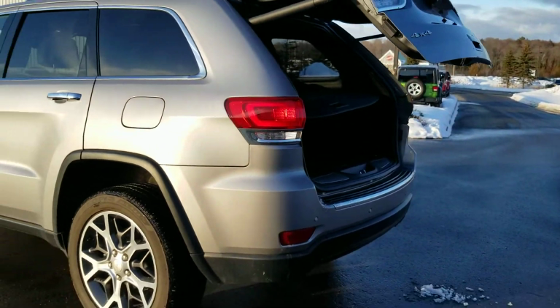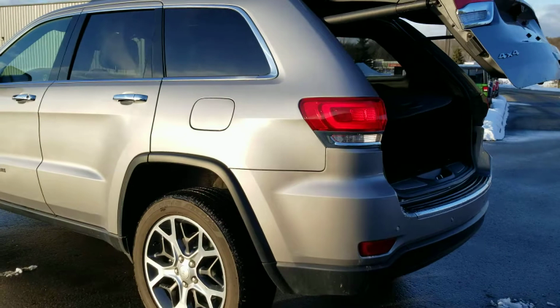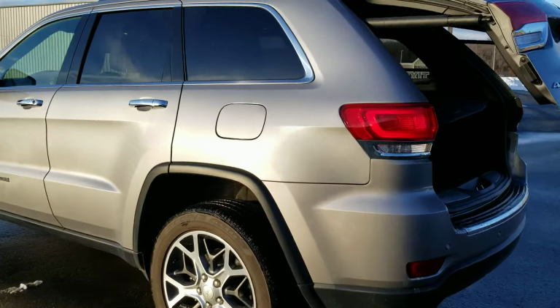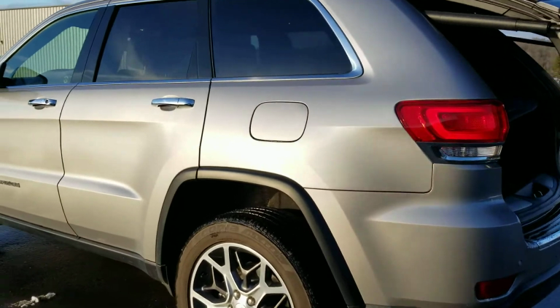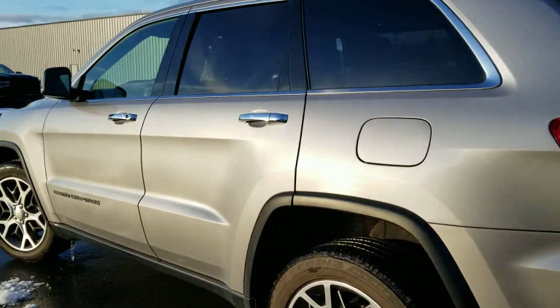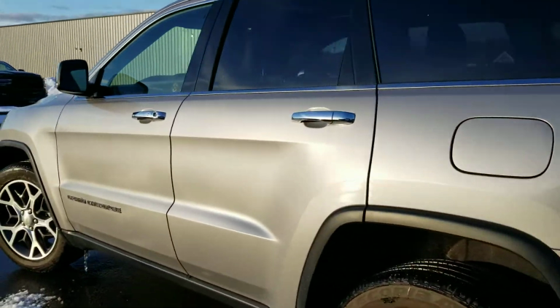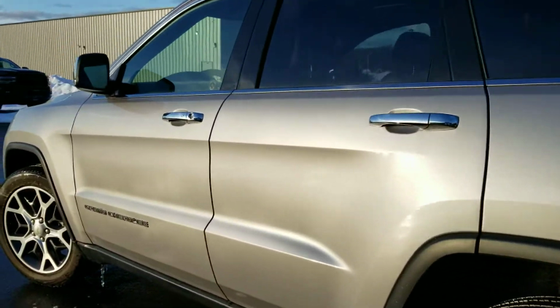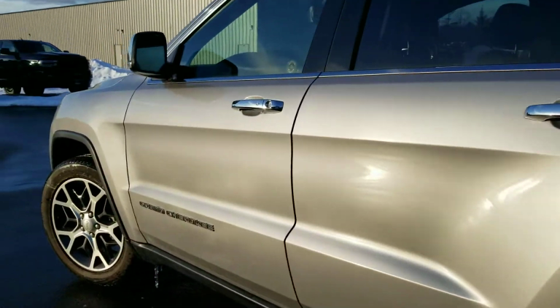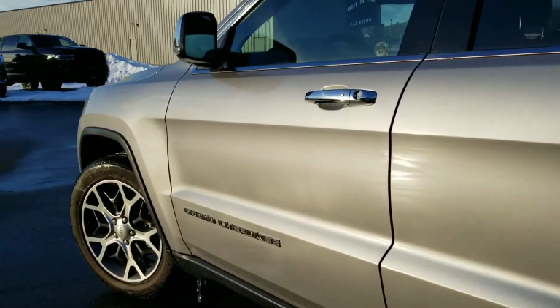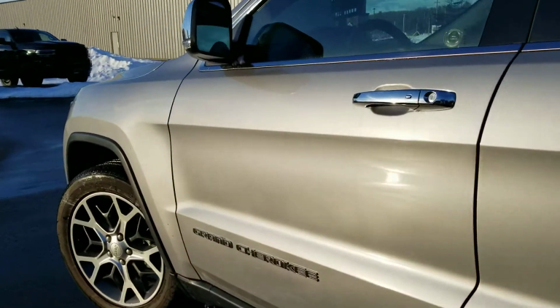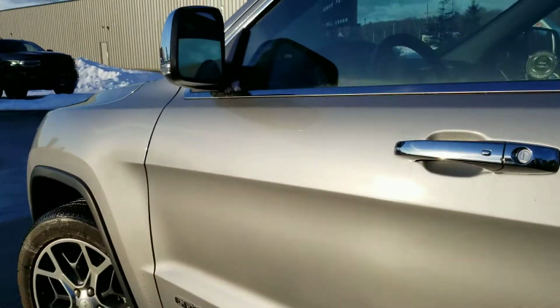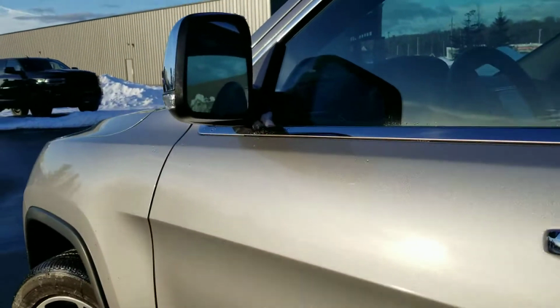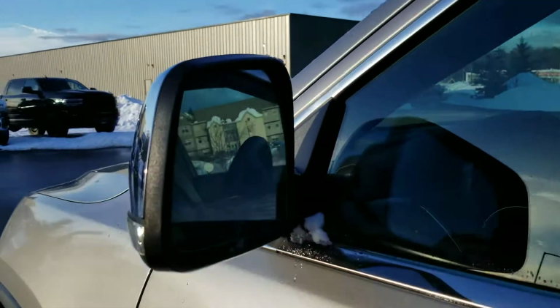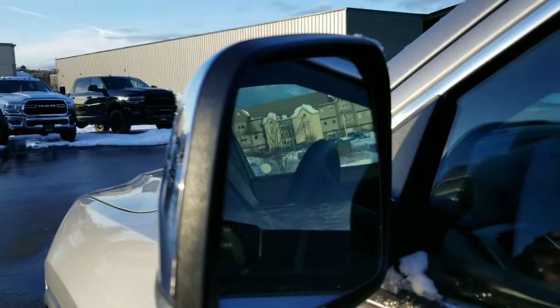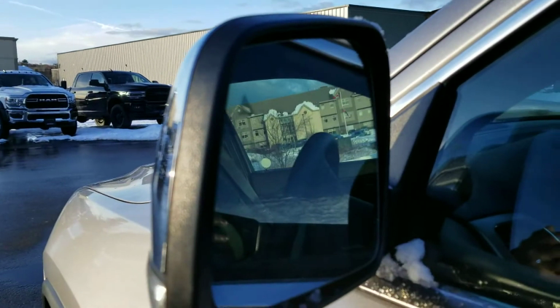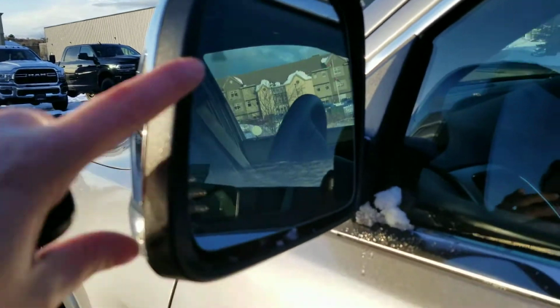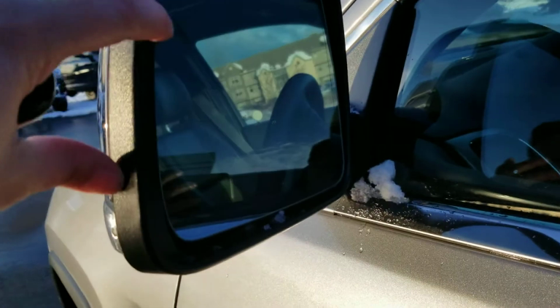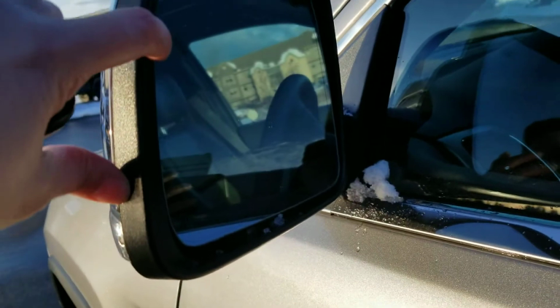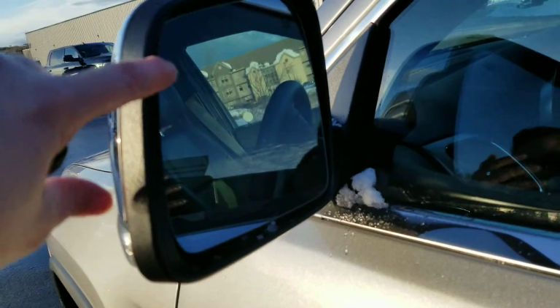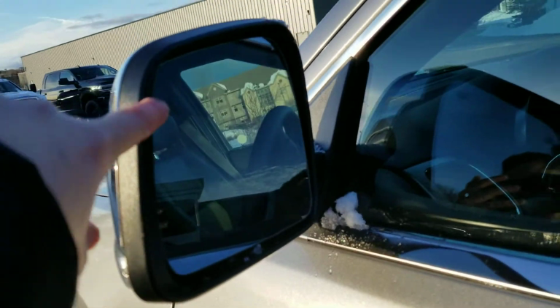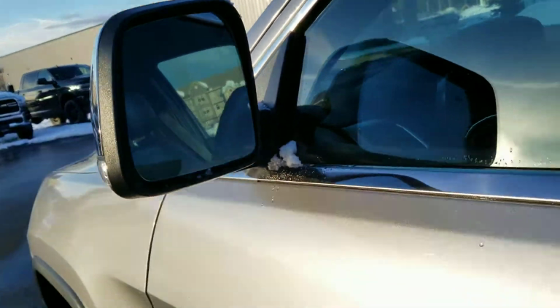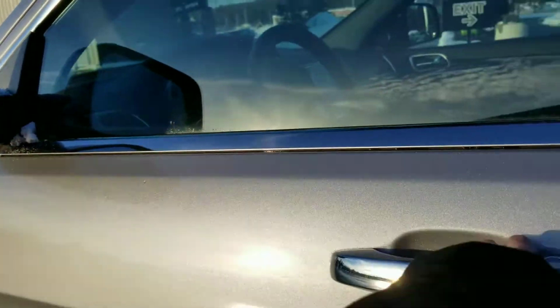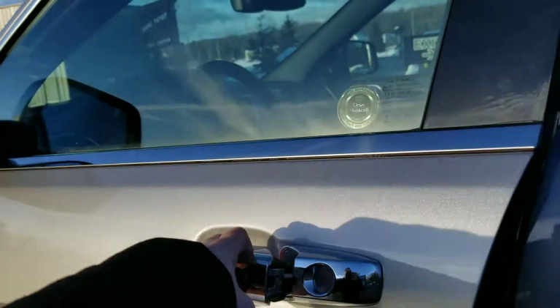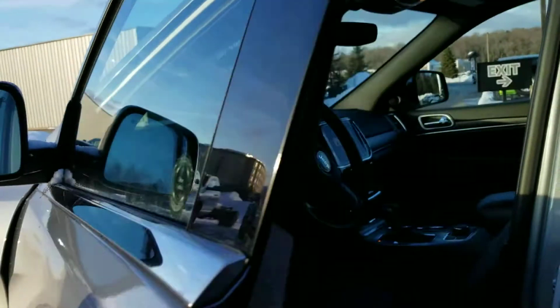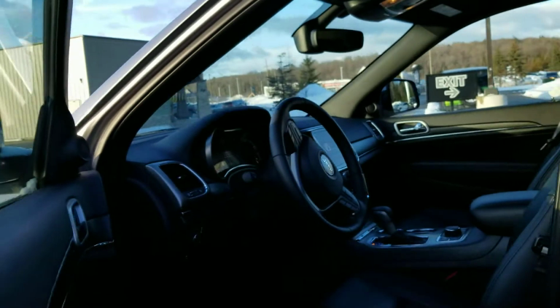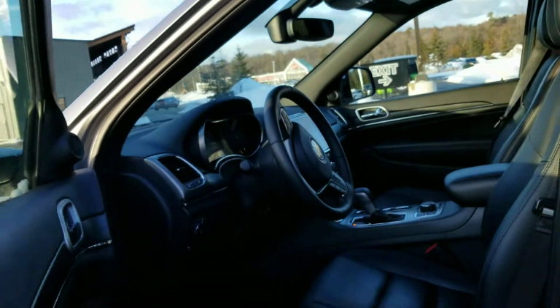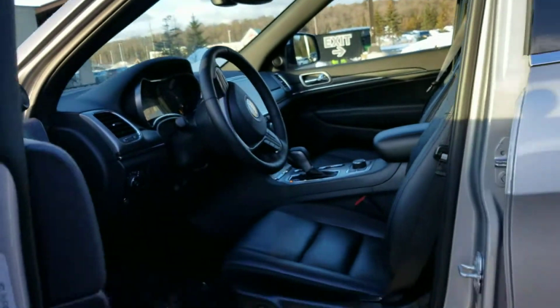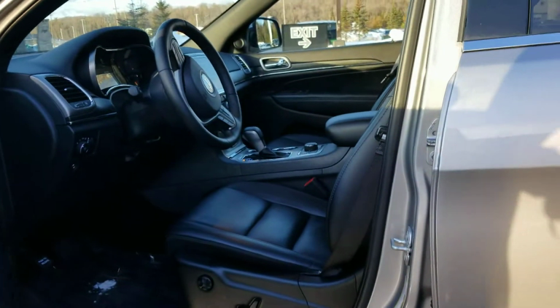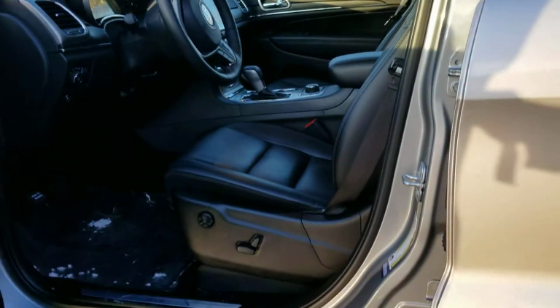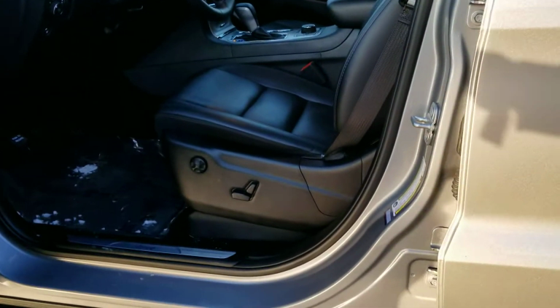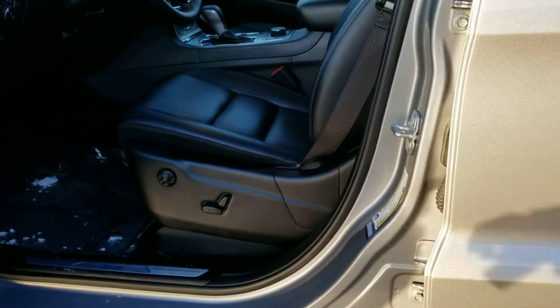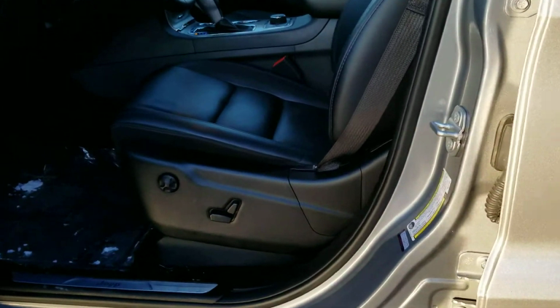The driver side appears to be very clean. It does have blind spot indicators on the side mirrors, which will light up when there's a vehicle in your blind spot.